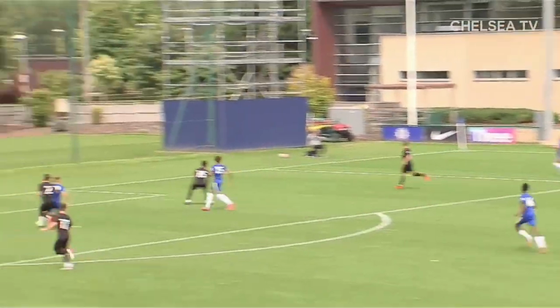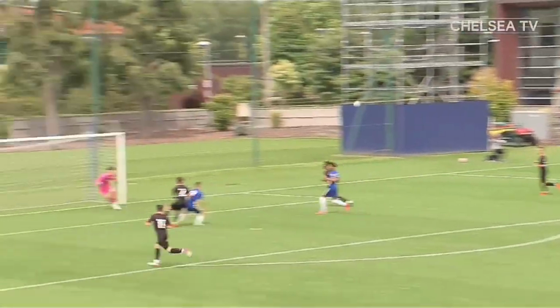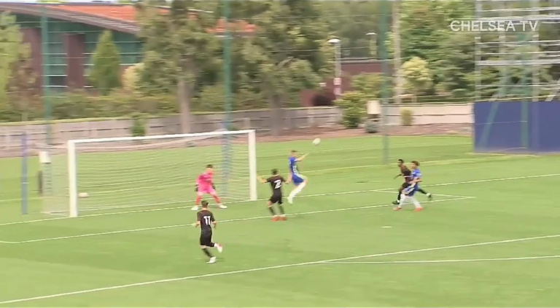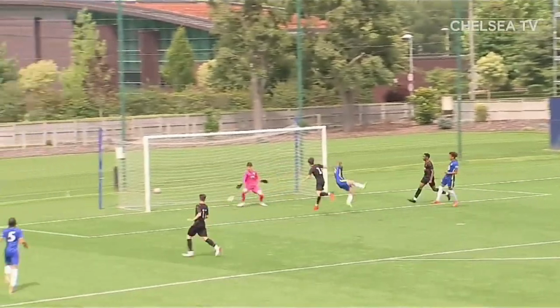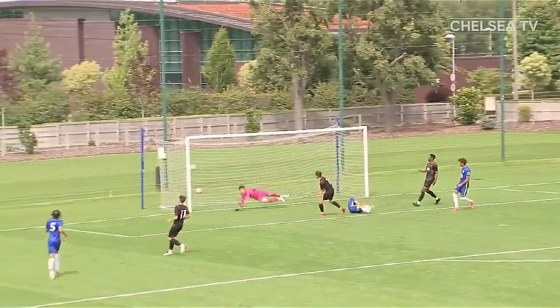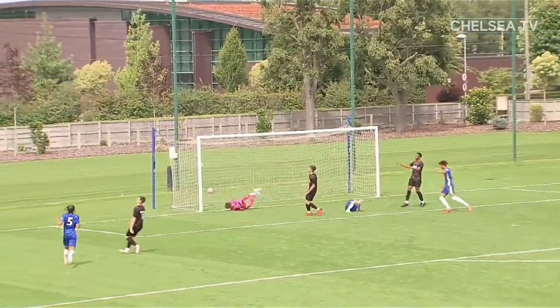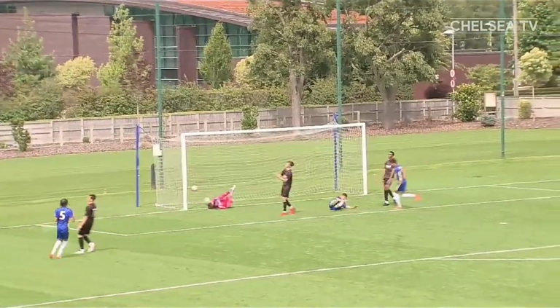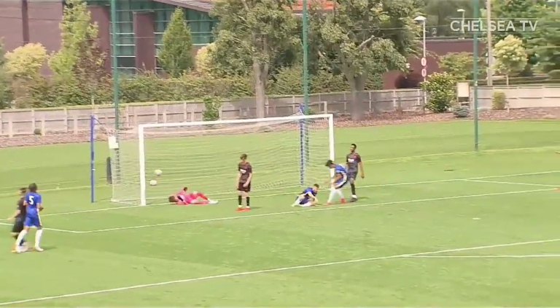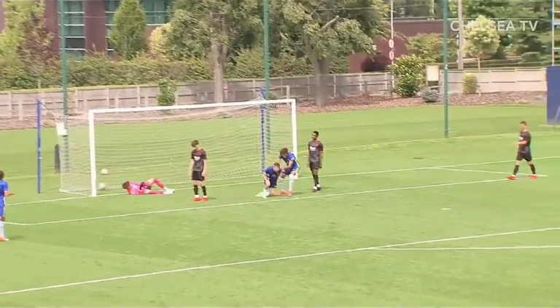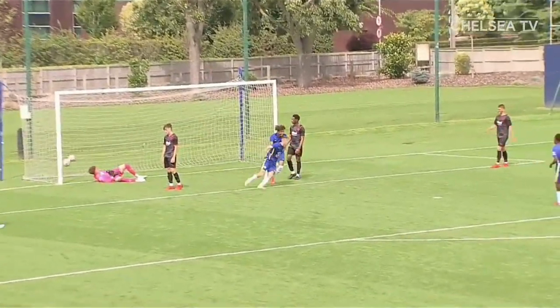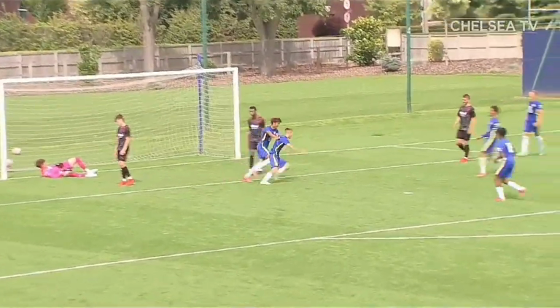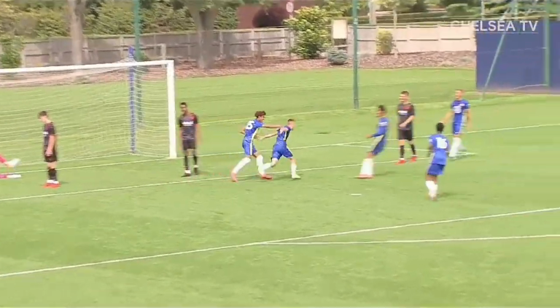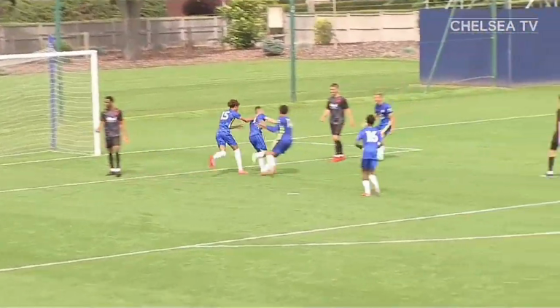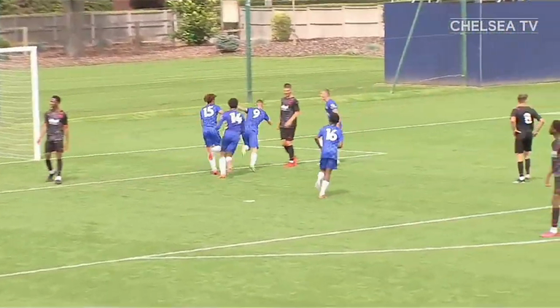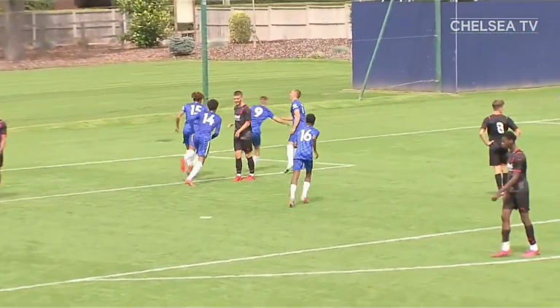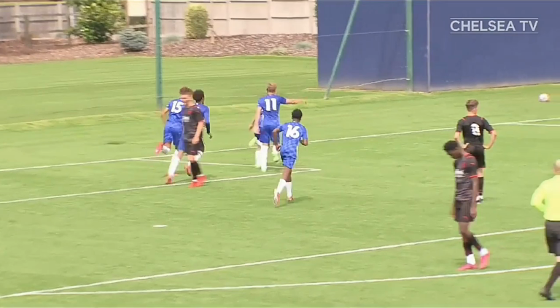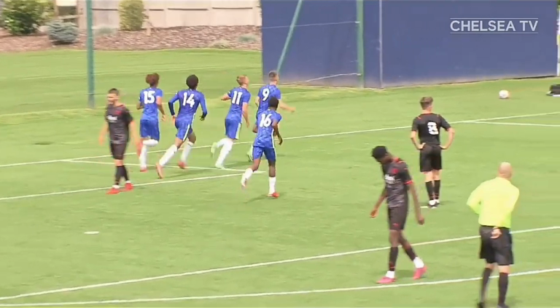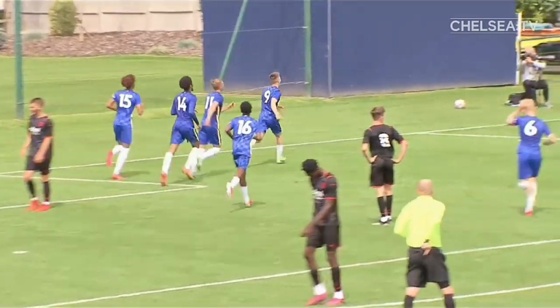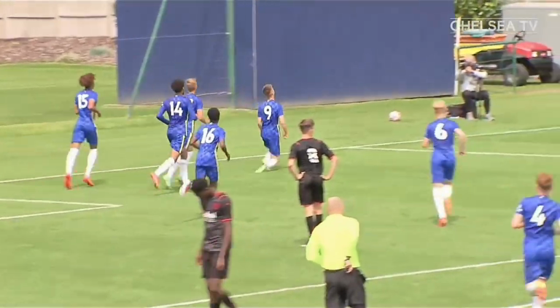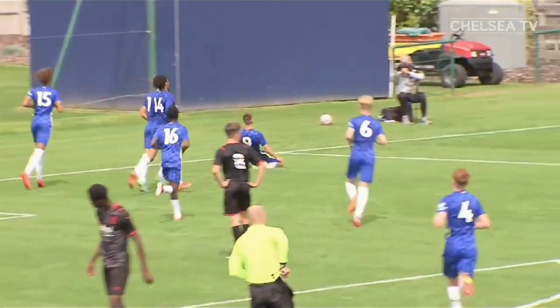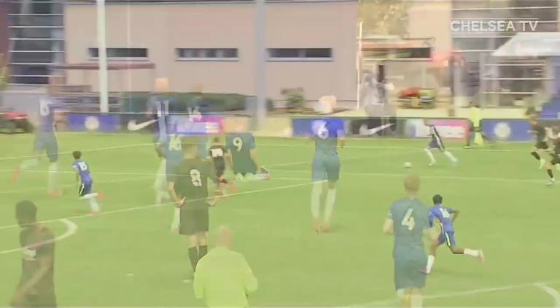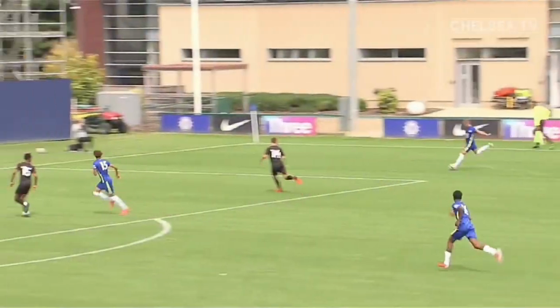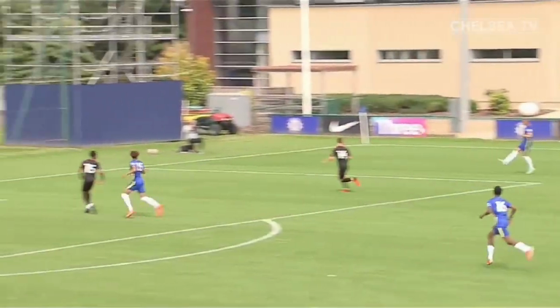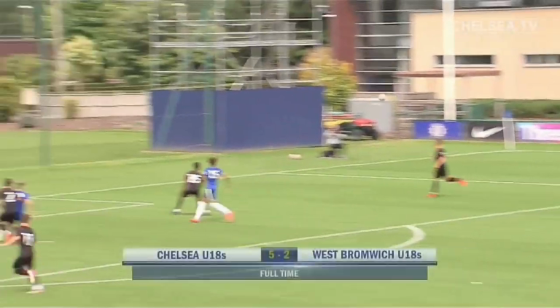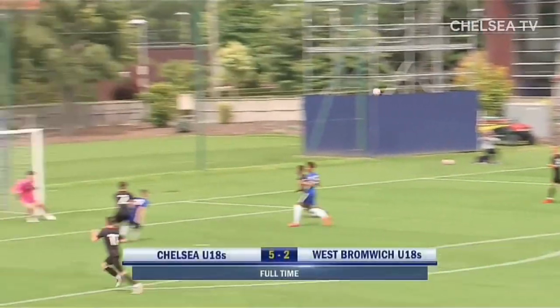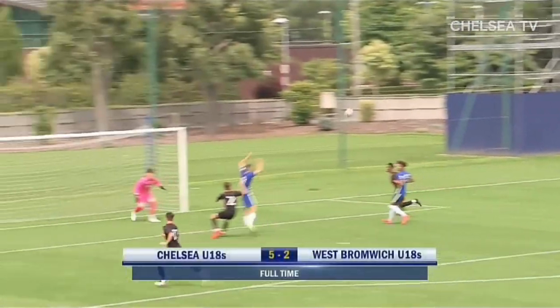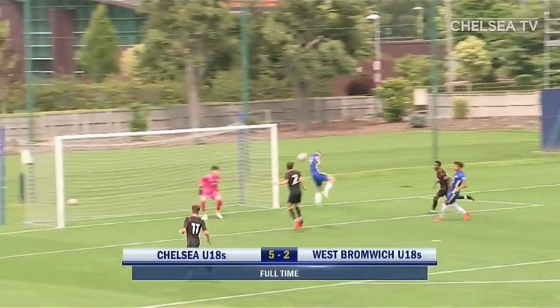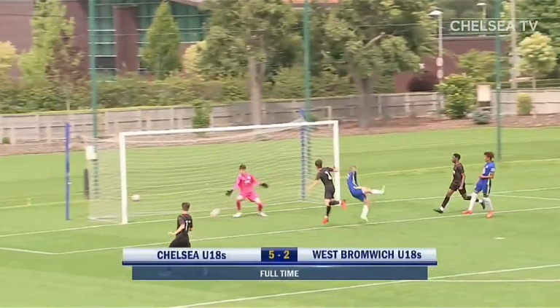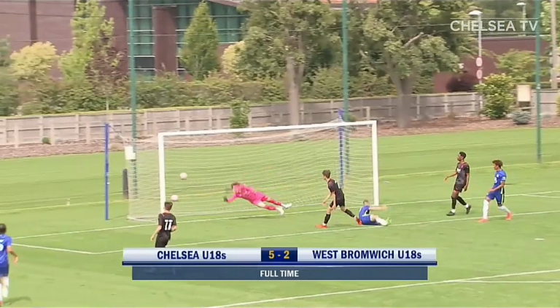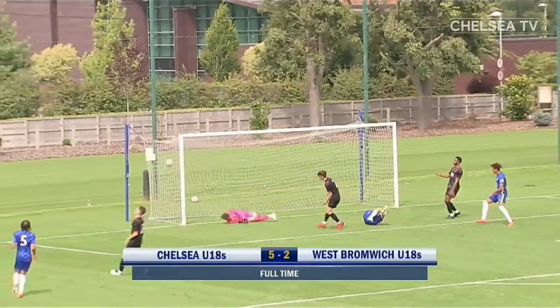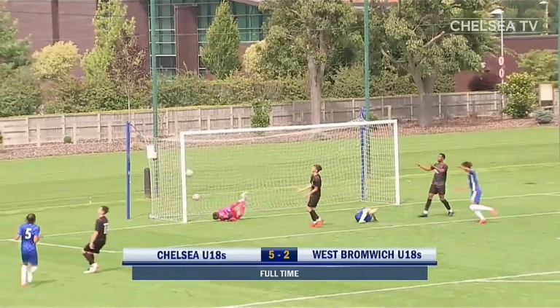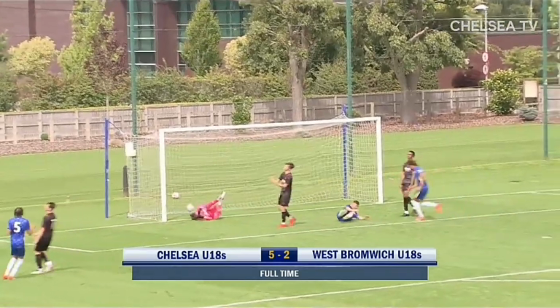Anderson with time — good cross. Max by the header. Ronnie Stutter — cracking goal, his third for the youth team, all of them against West Brom, including two today. Five-two Chelsea.